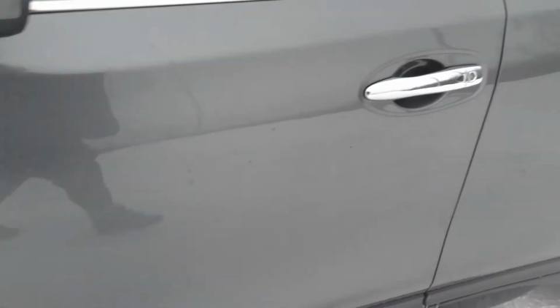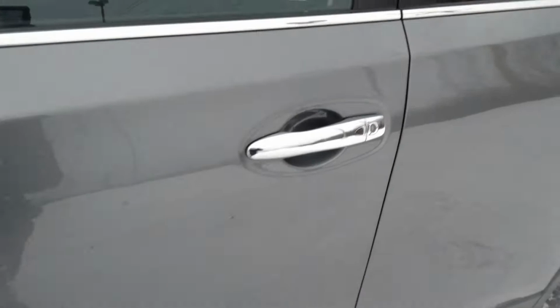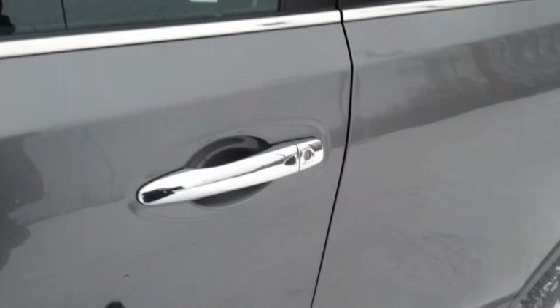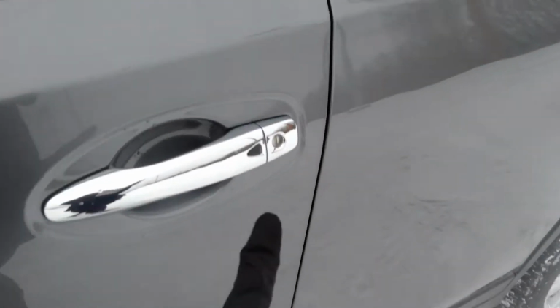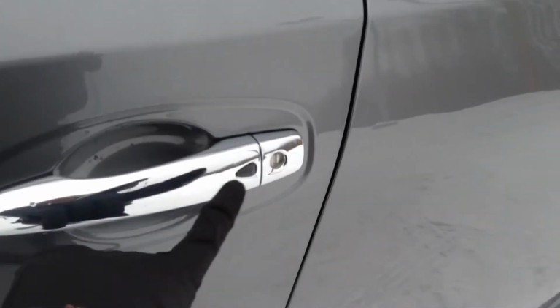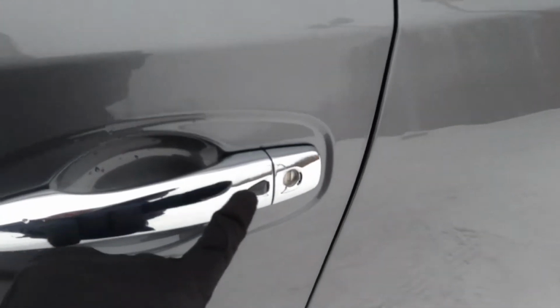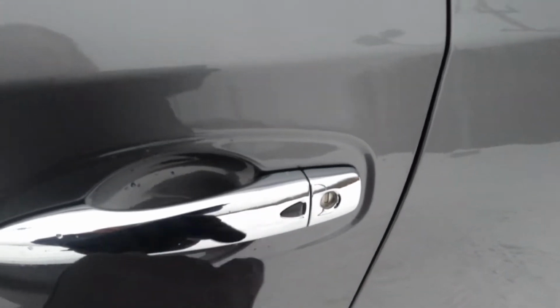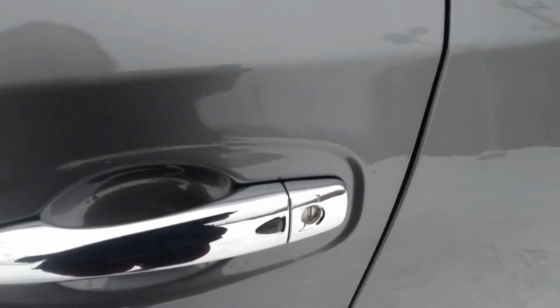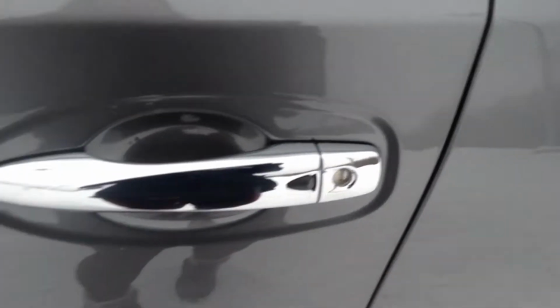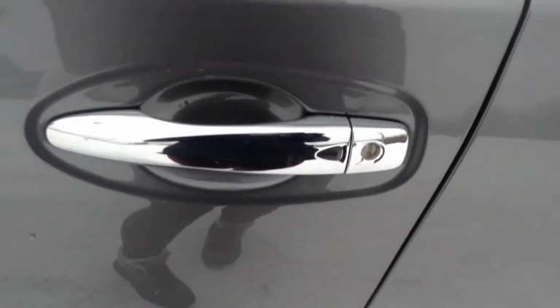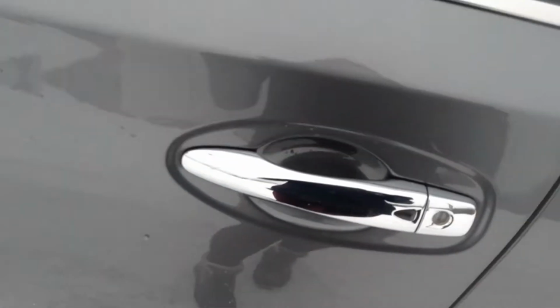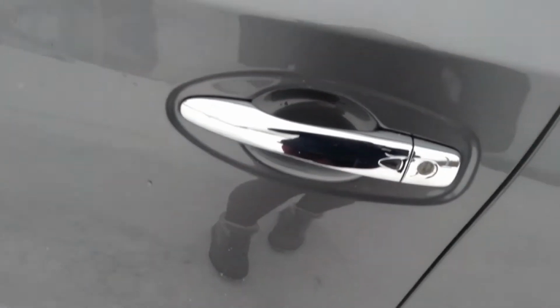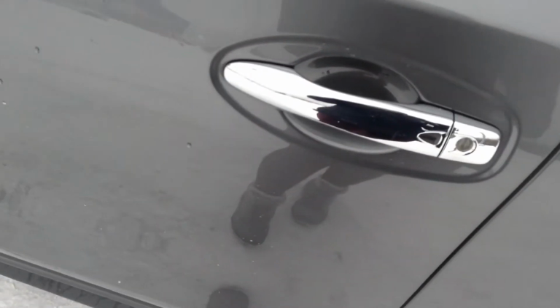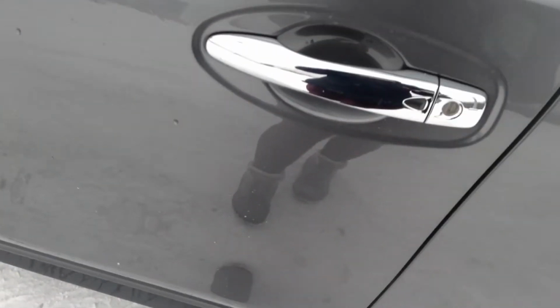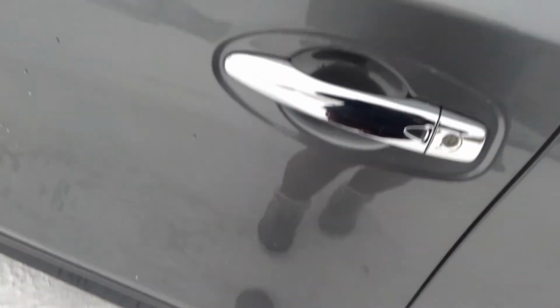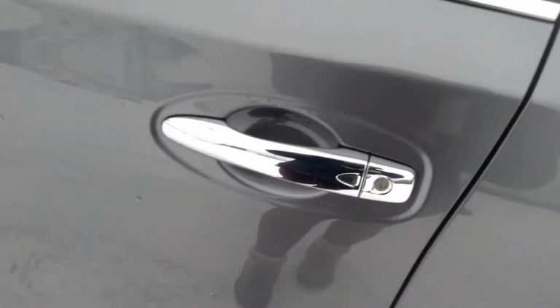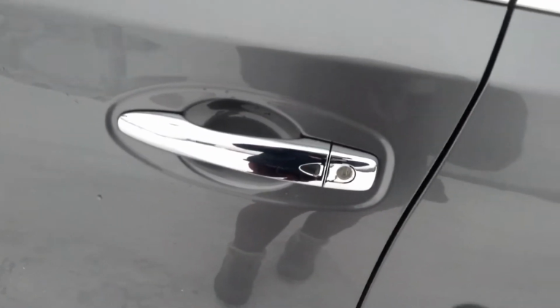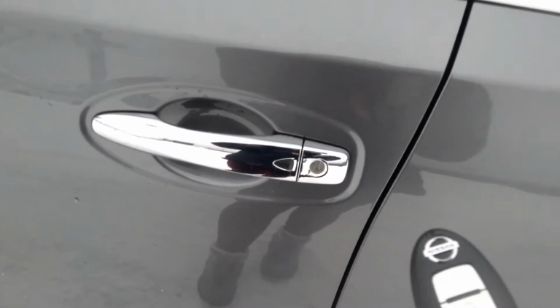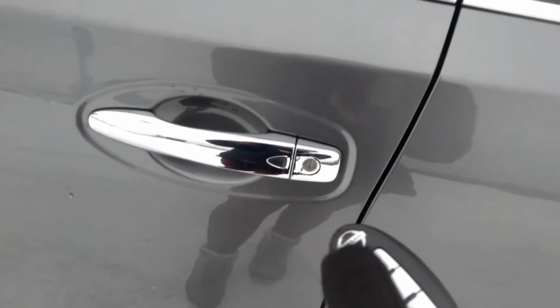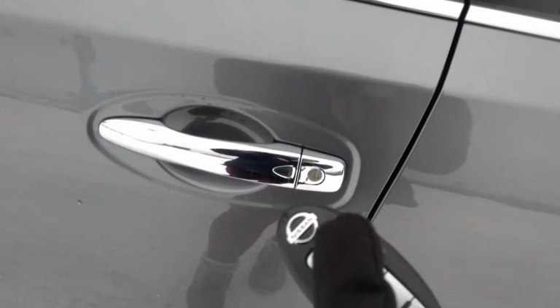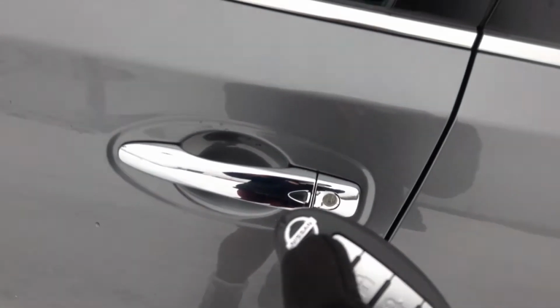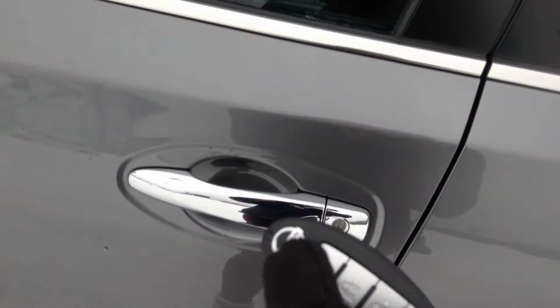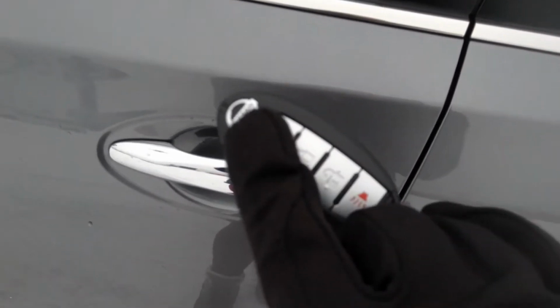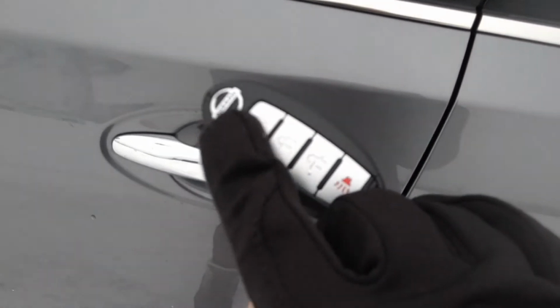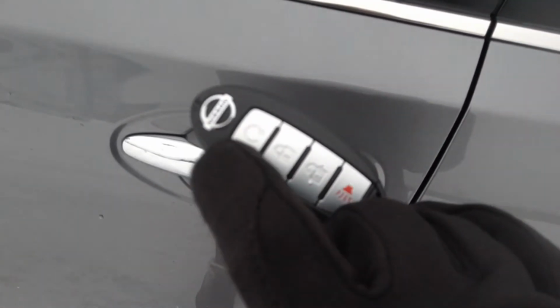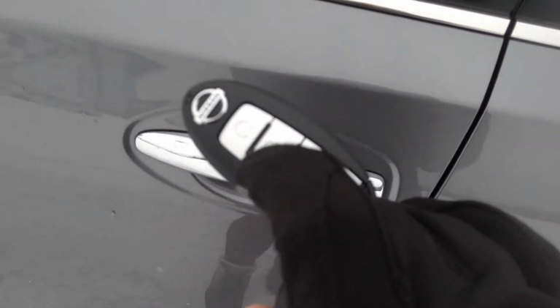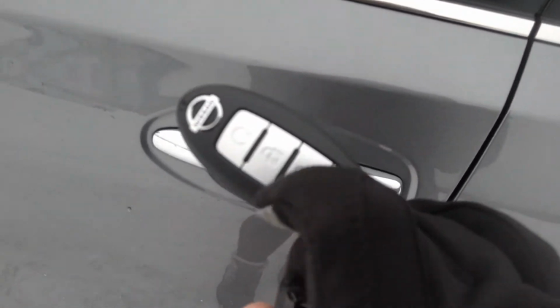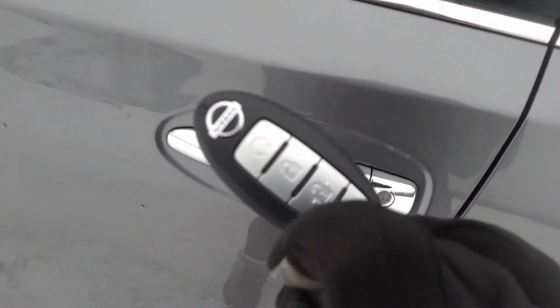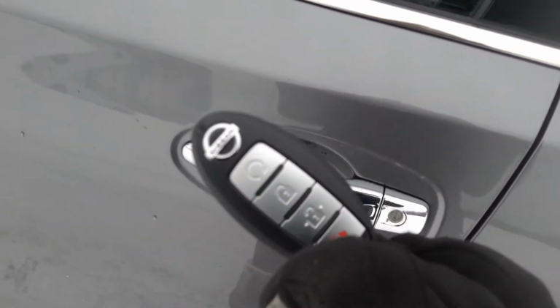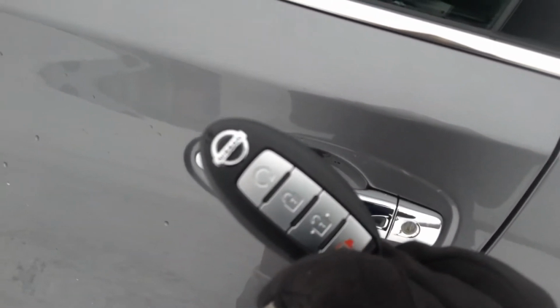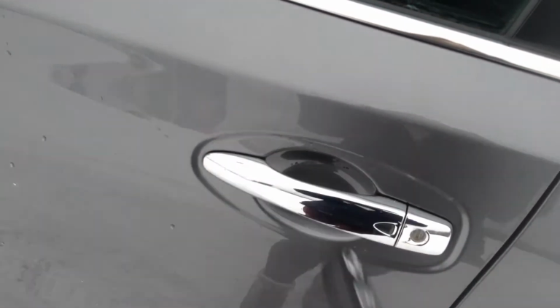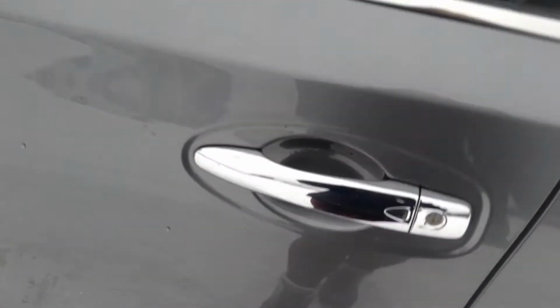Coming over here we do have our keyless entry on the door, so on our fob you have your remote start at the top there, your lock, your unlock, and your panic button.